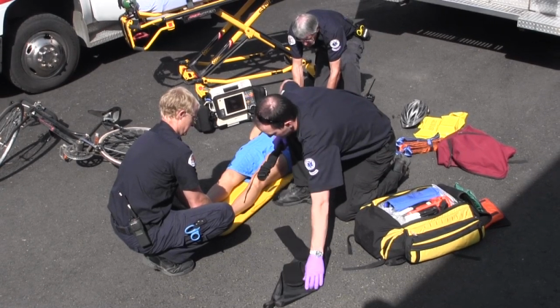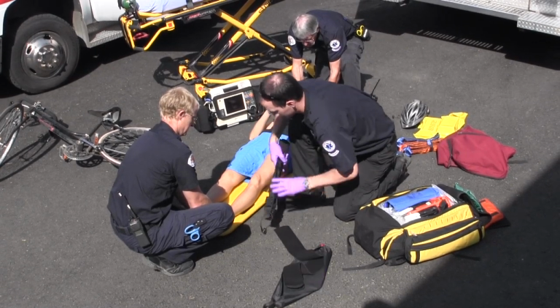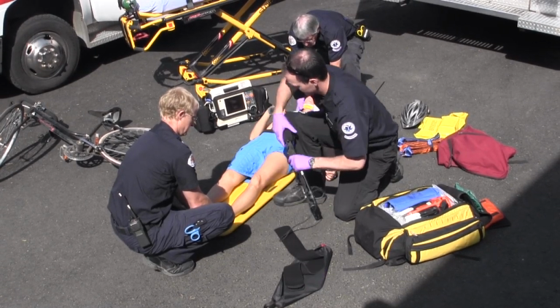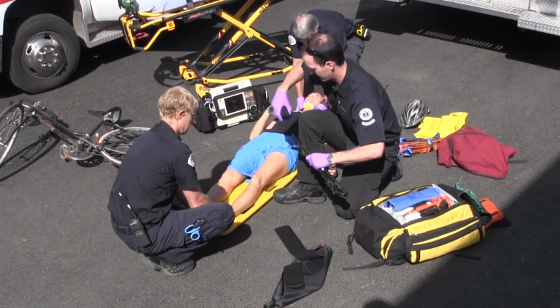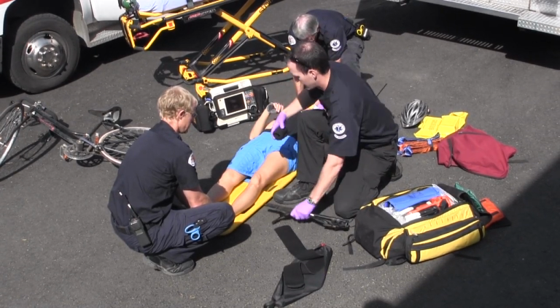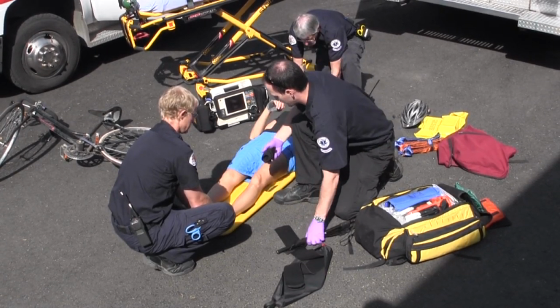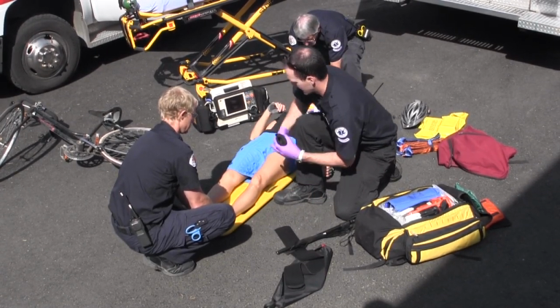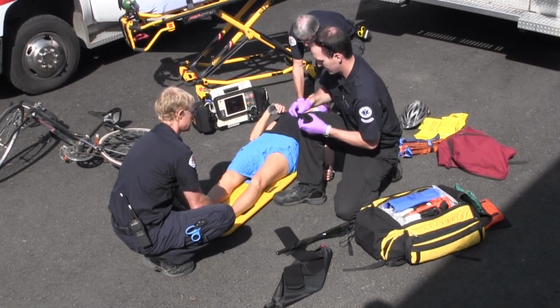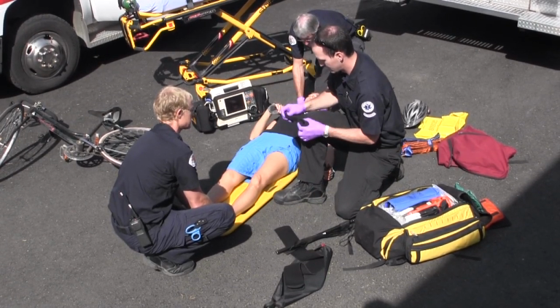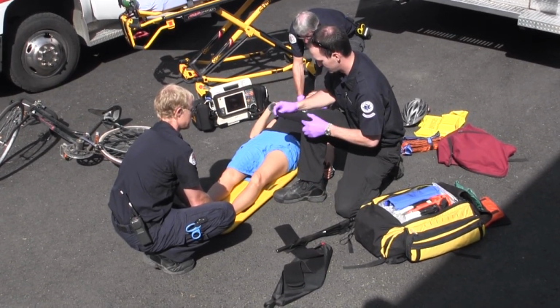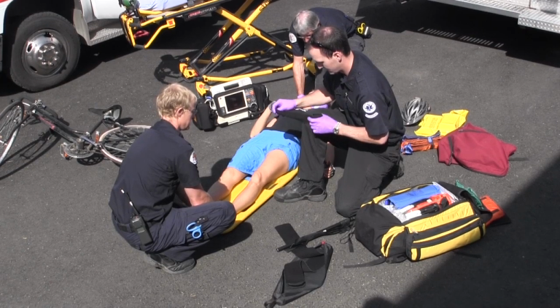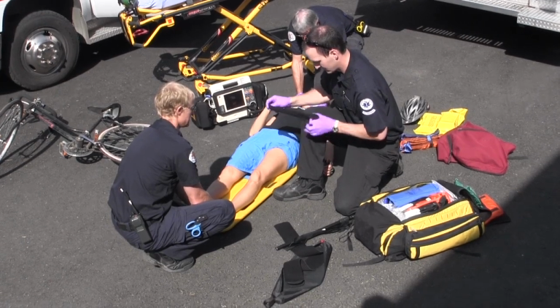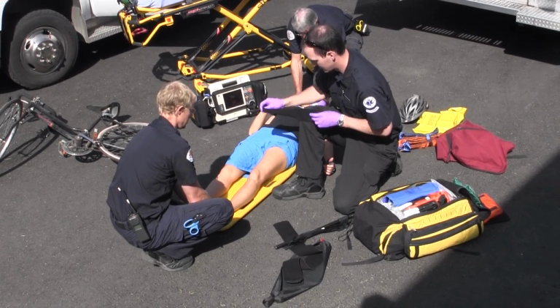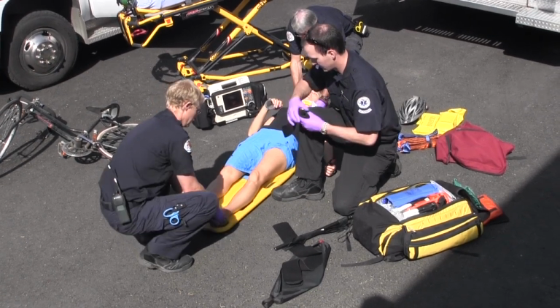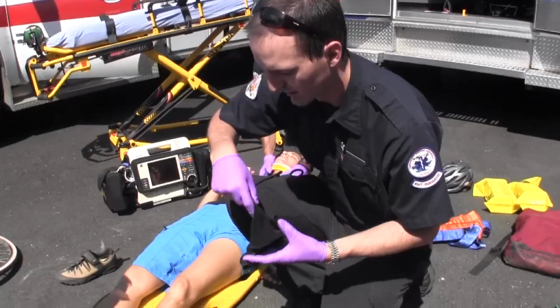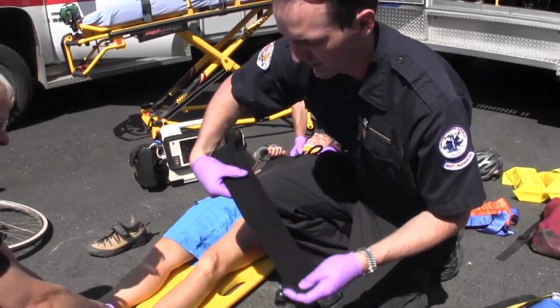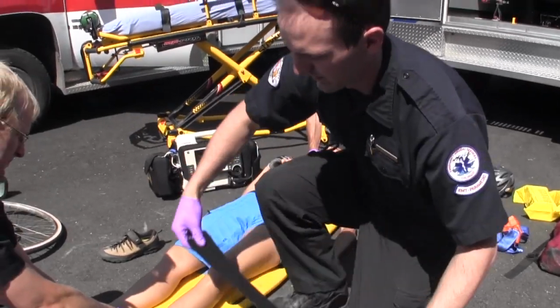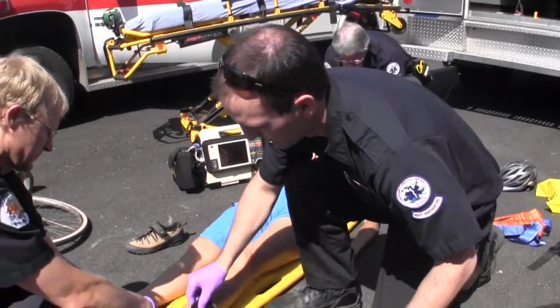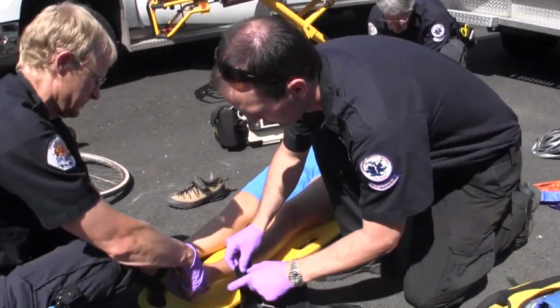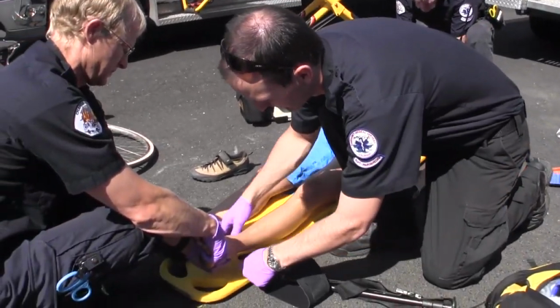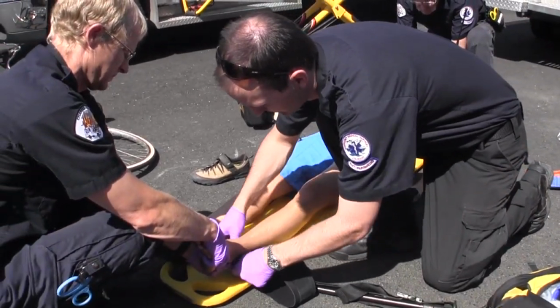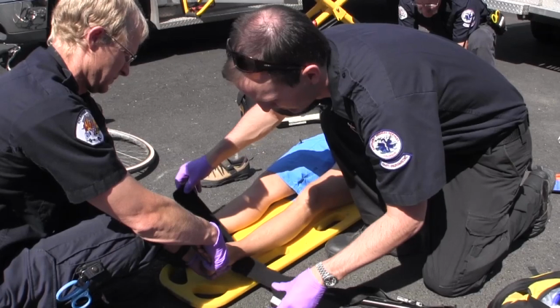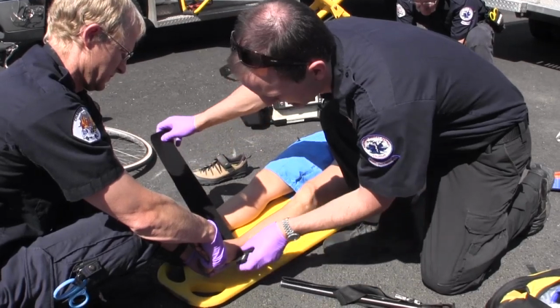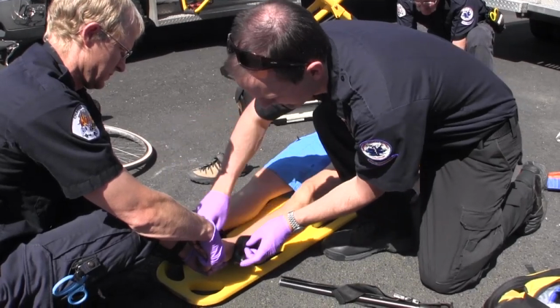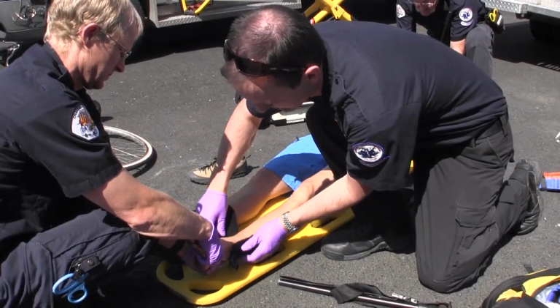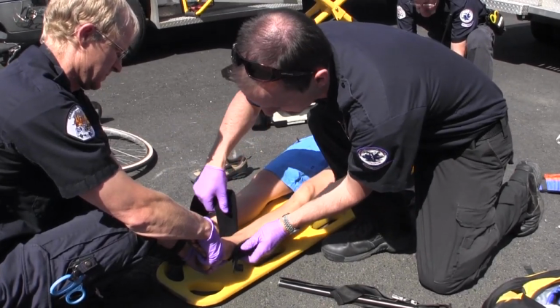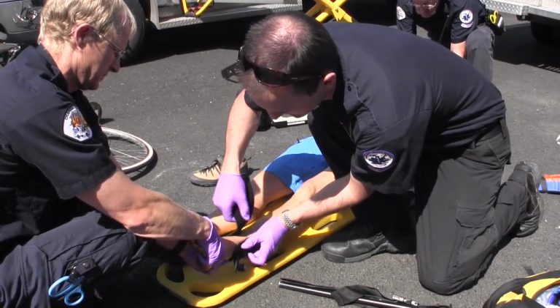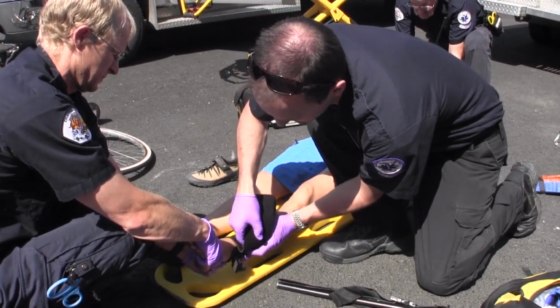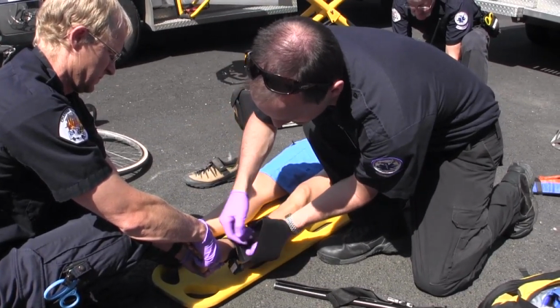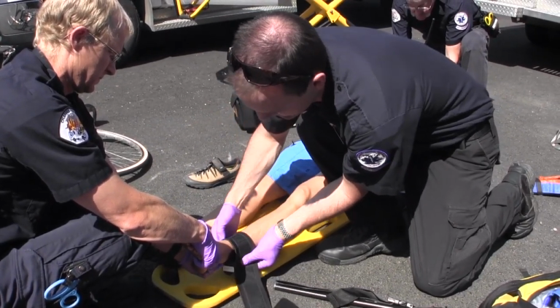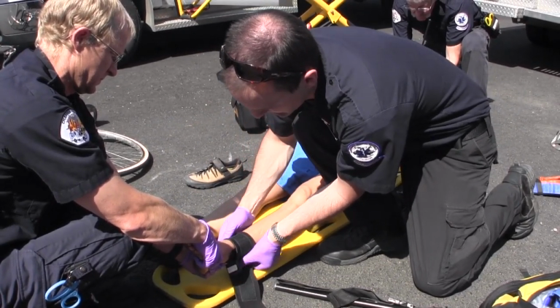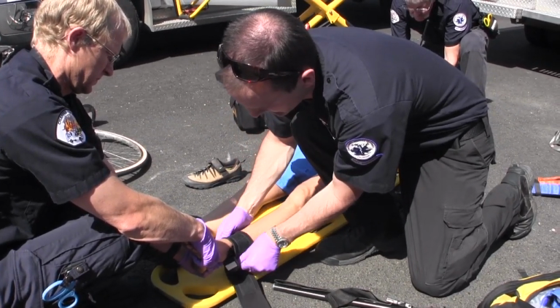The first component applied to the patient is the ankle strap. It's removed from the pole, unrolled, then wrapped comfortably around the patient's ankle. The ankle strap is held securely in place by a large Velcro attachment area.